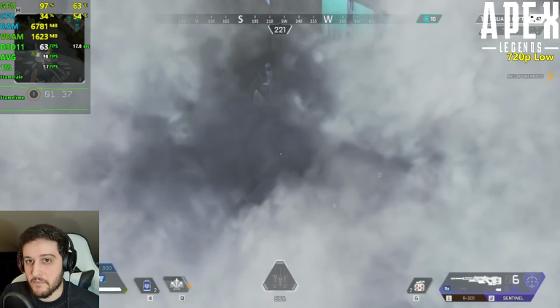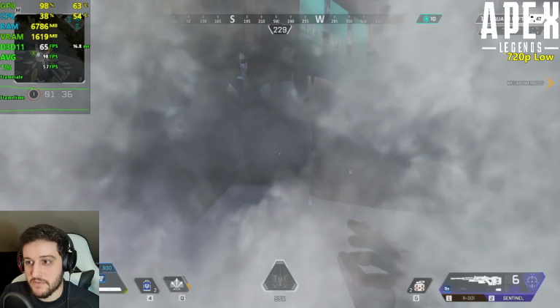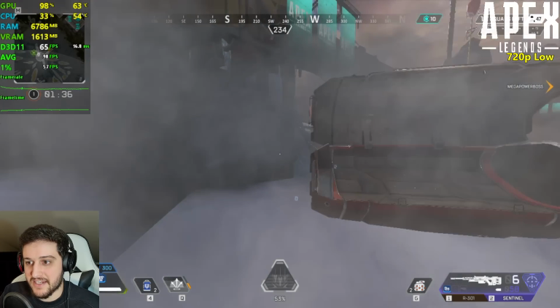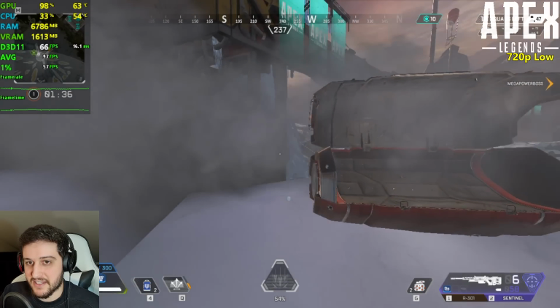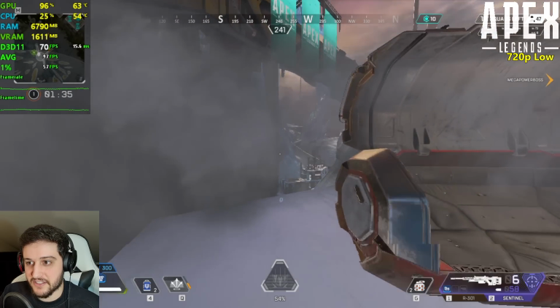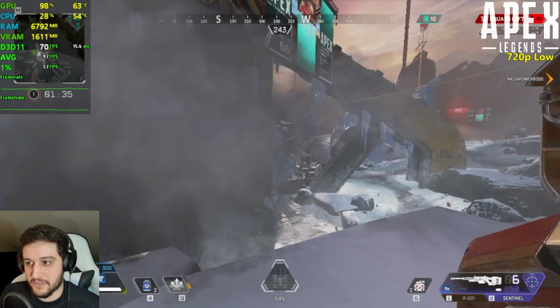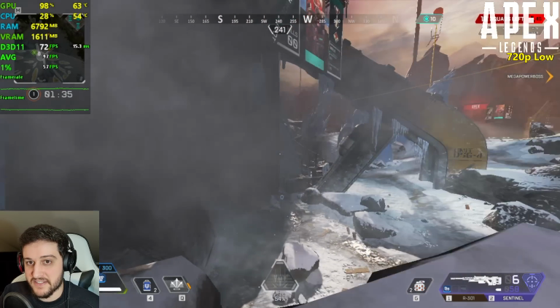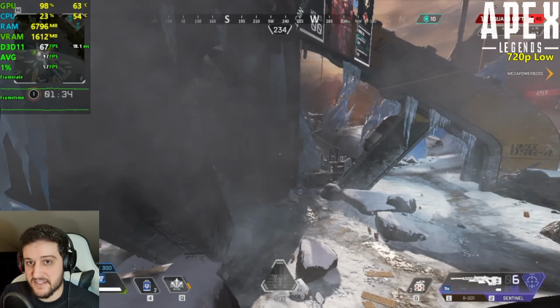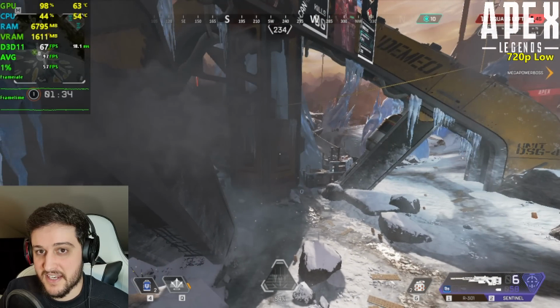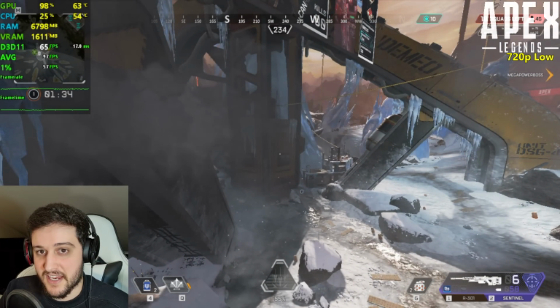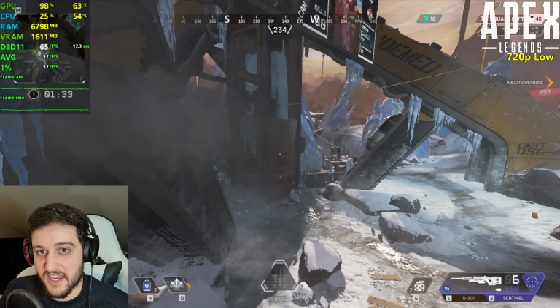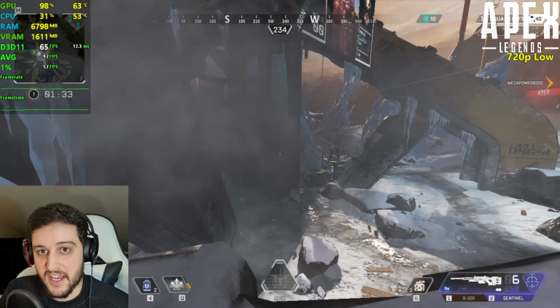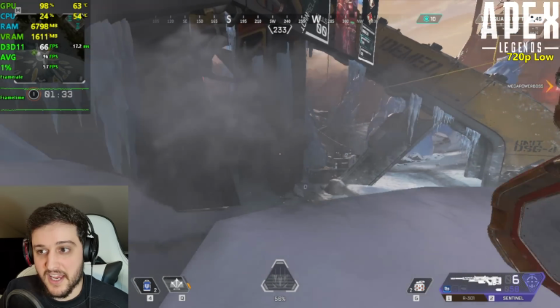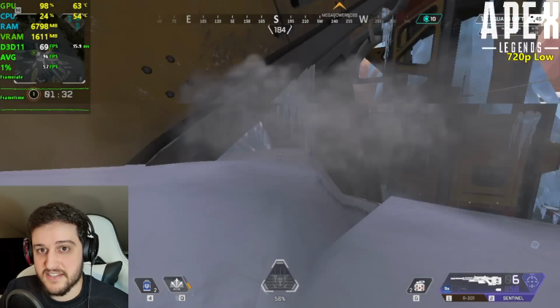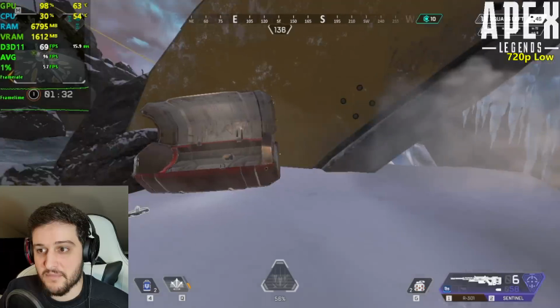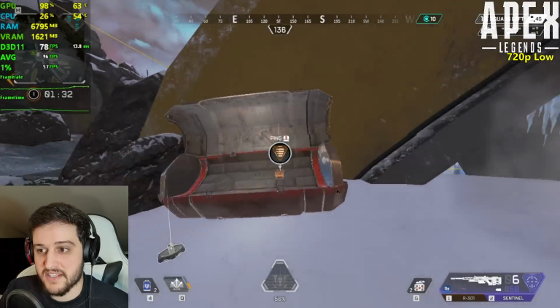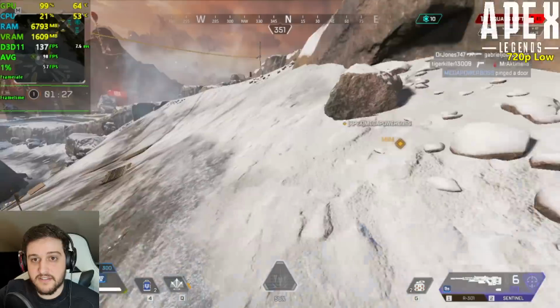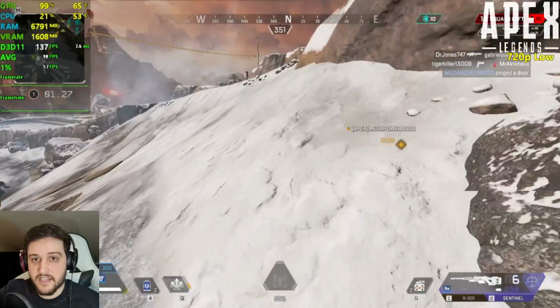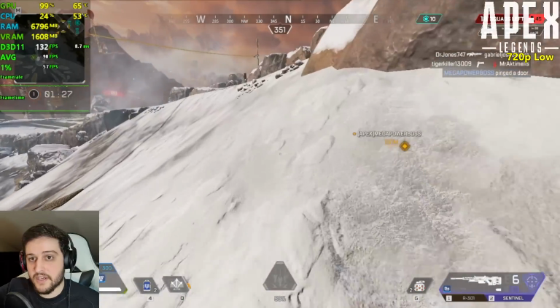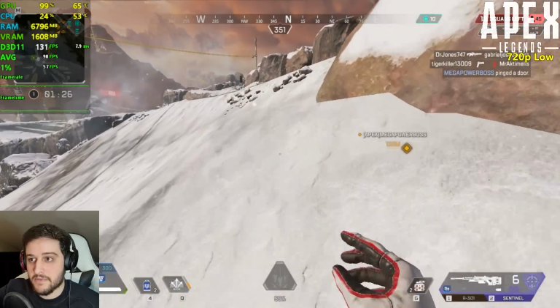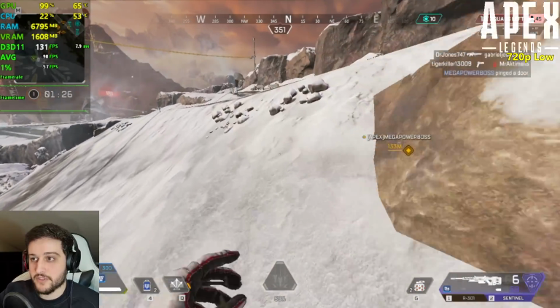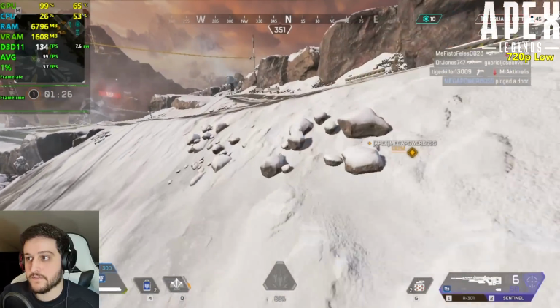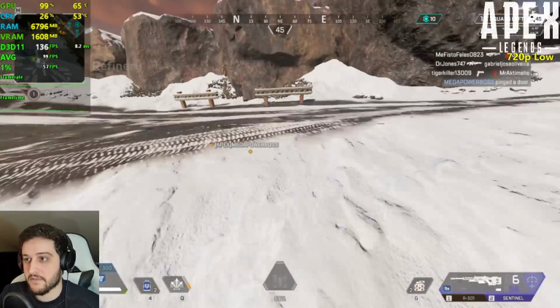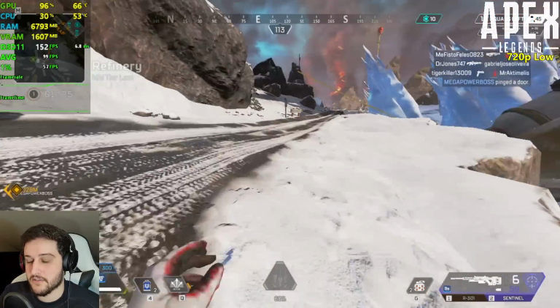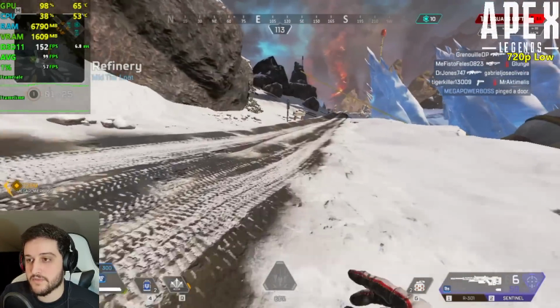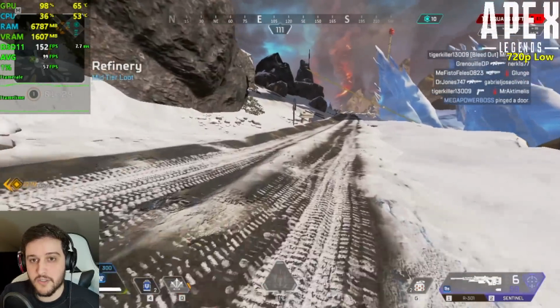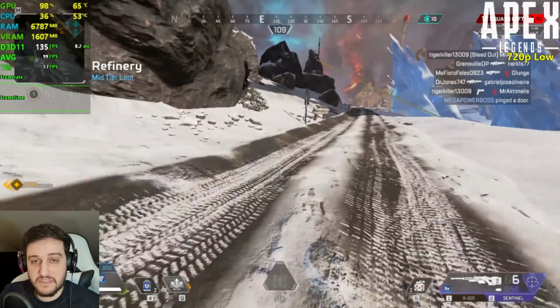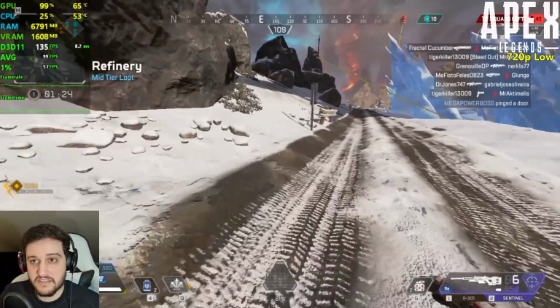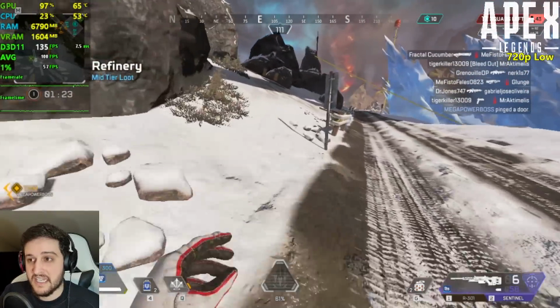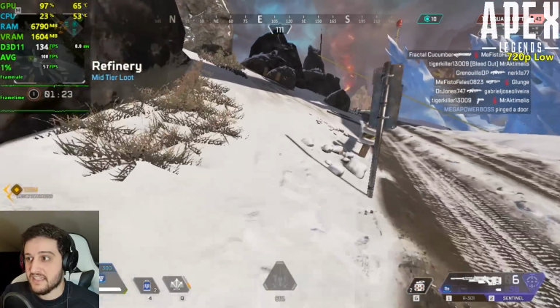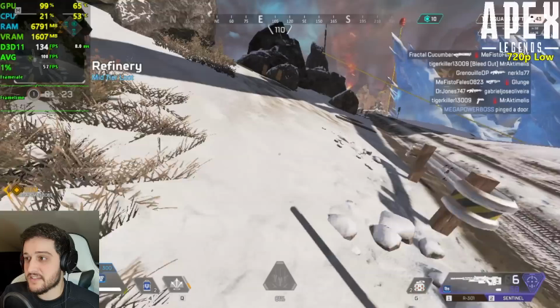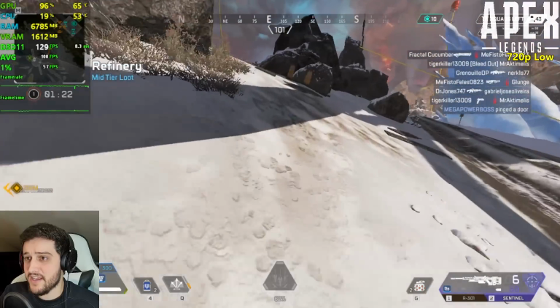Most demanding little place — it doesn't drop. Maybe we saw 57 because of the 1% lows, but still, this is crazy.